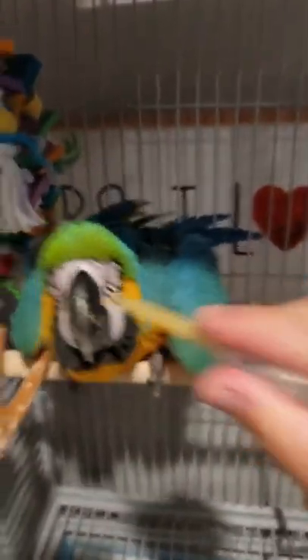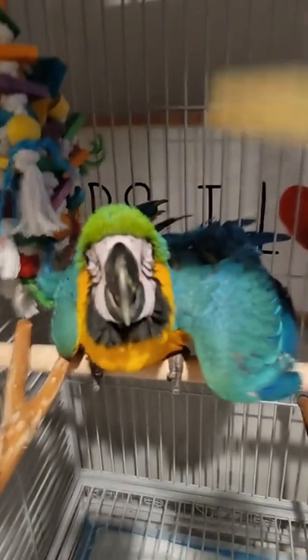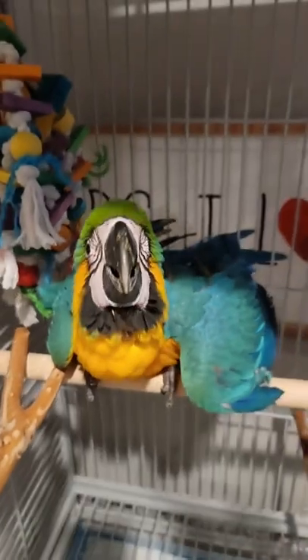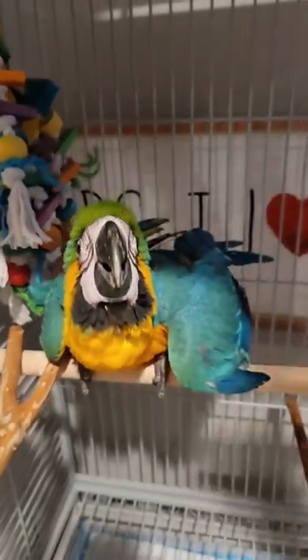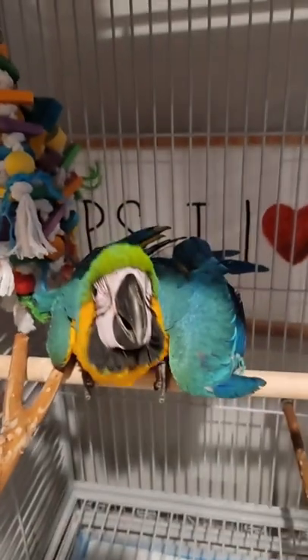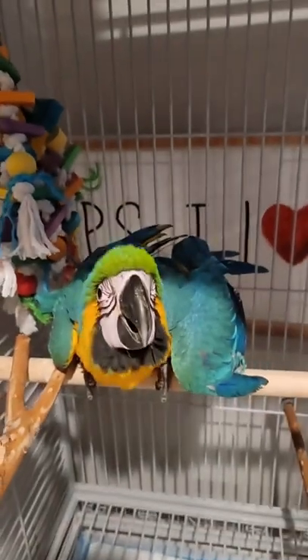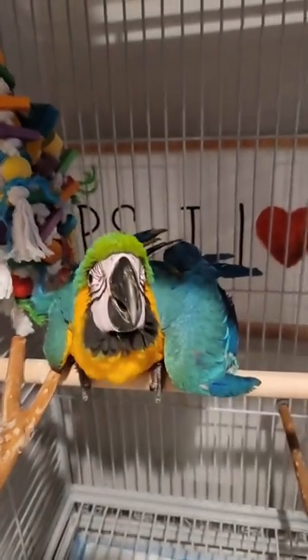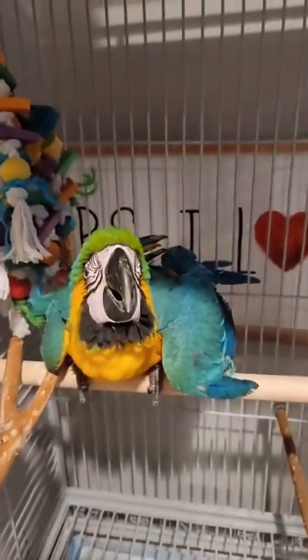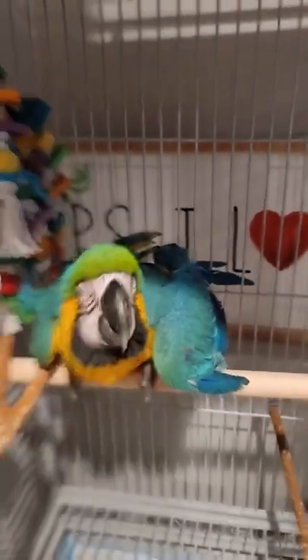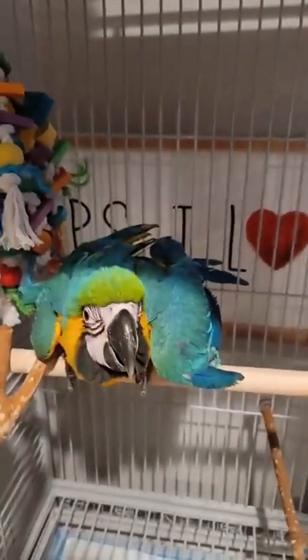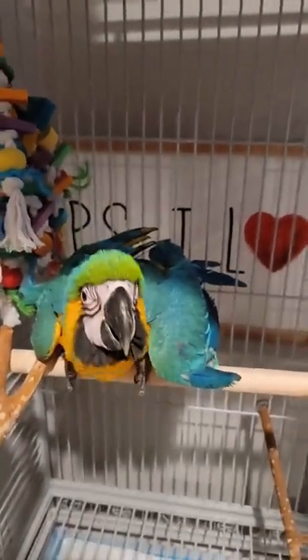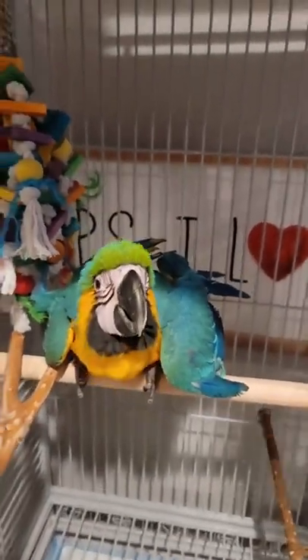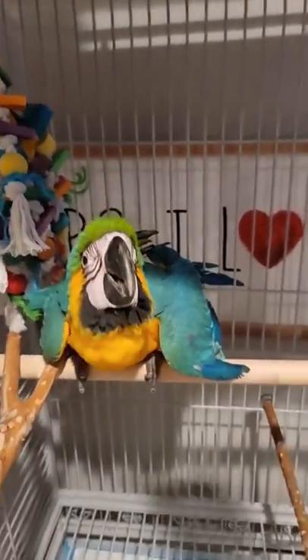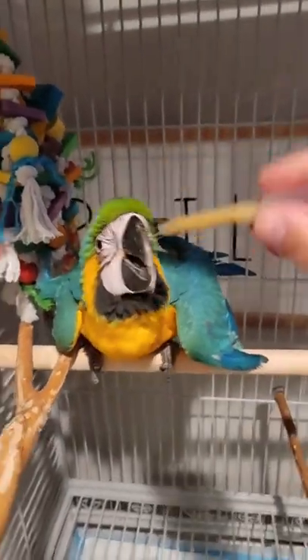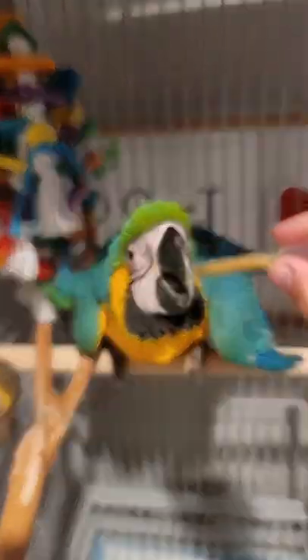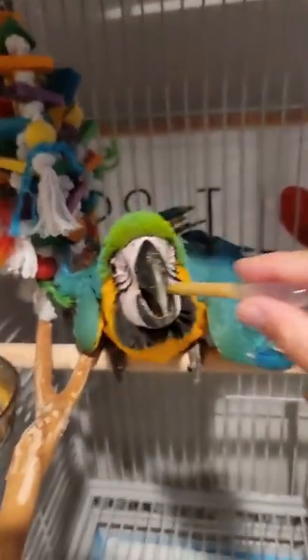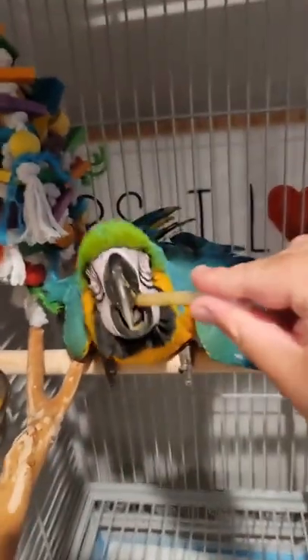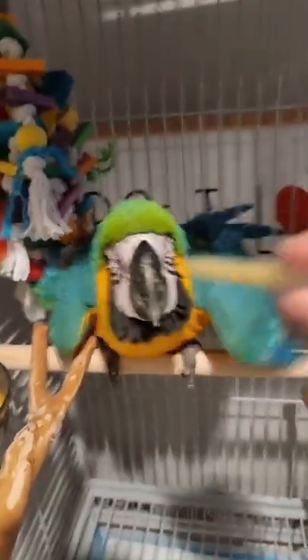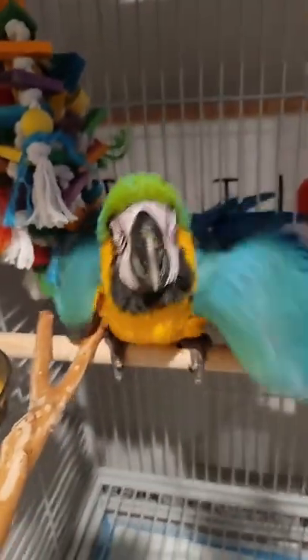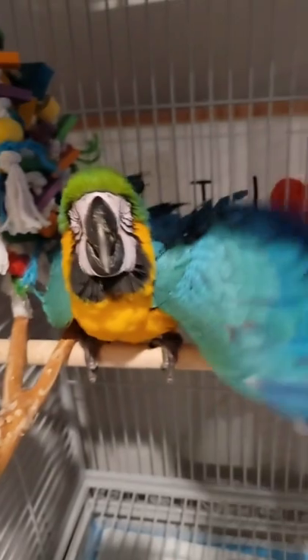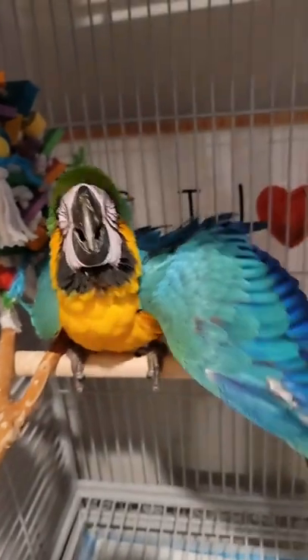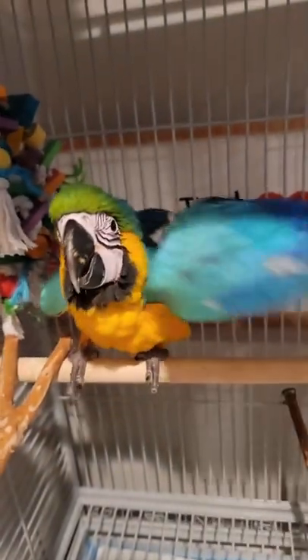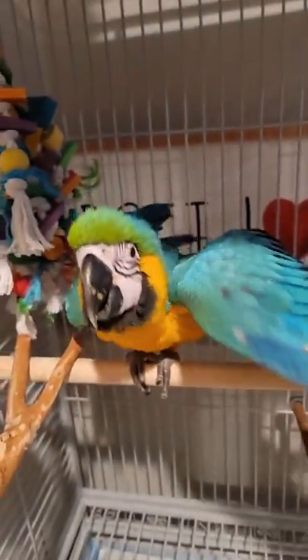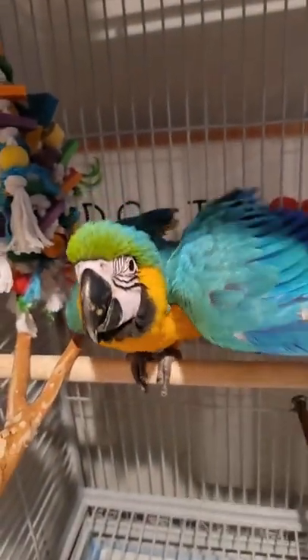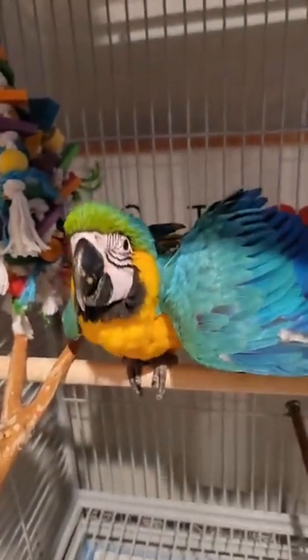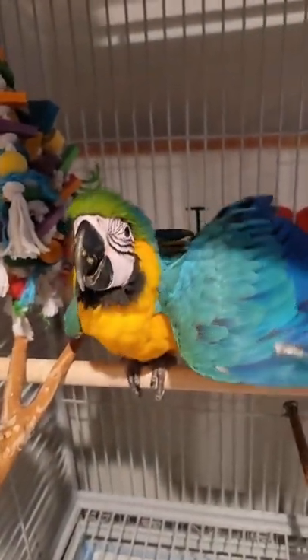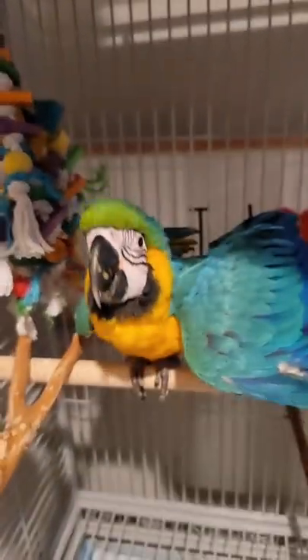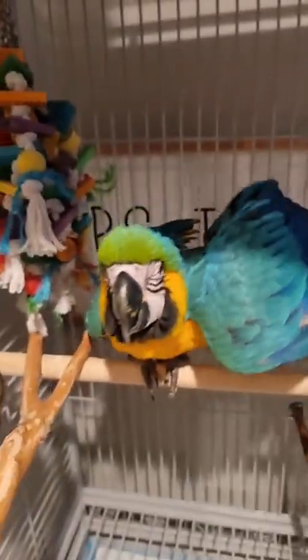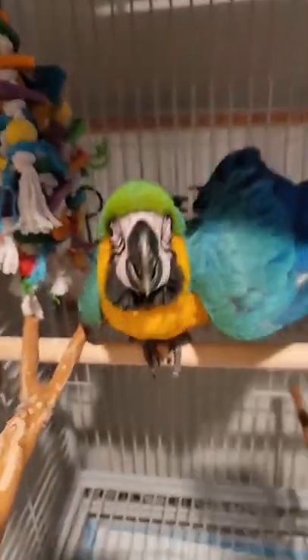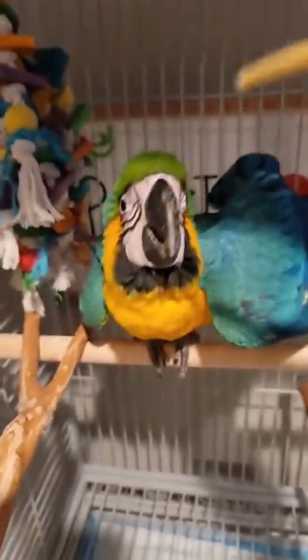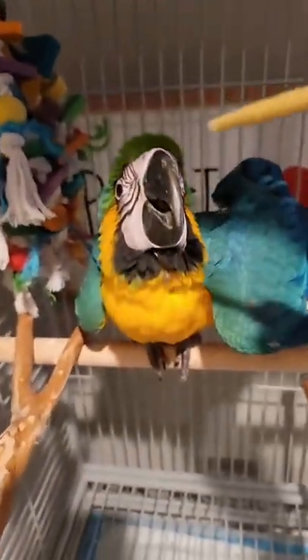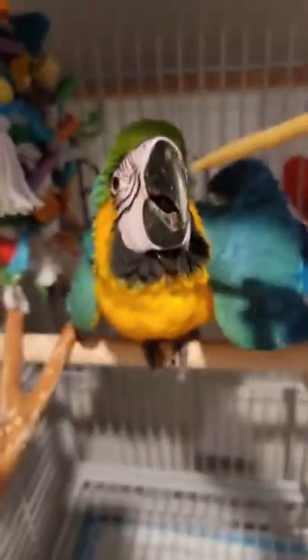He's getting along with other animals very well. We have Peter the parrot, Sophie the therapy dog, Oliver, Jack, and Charlie the bunny. He's doing a great job.